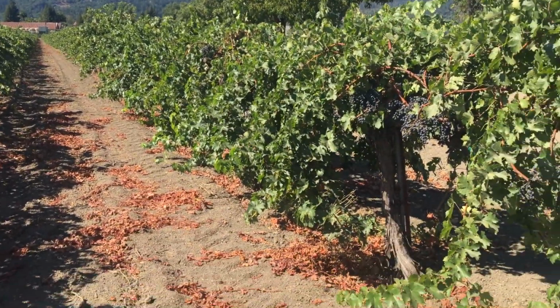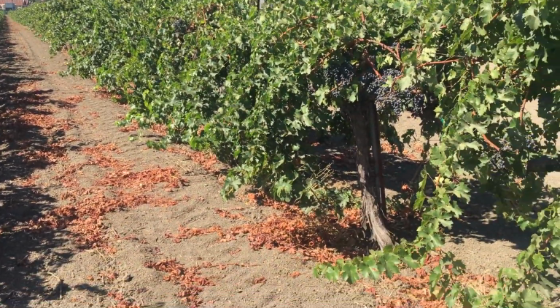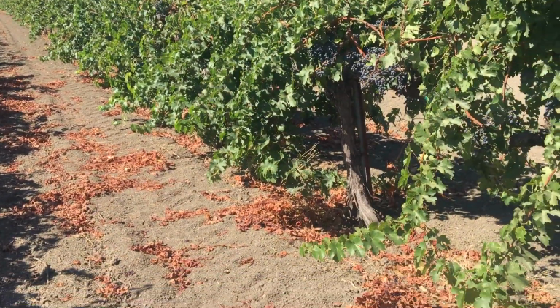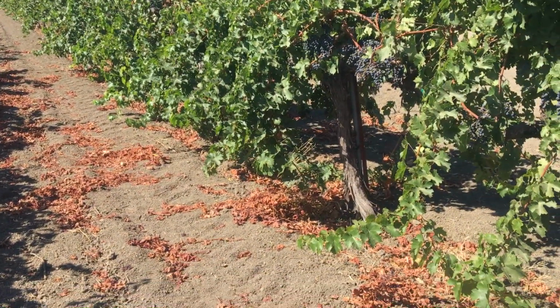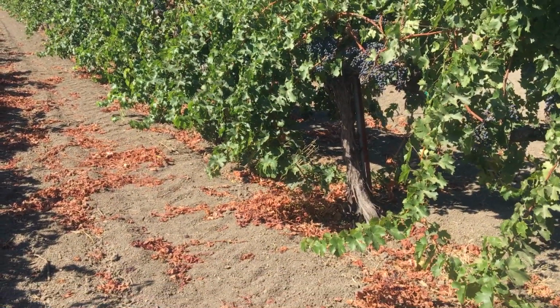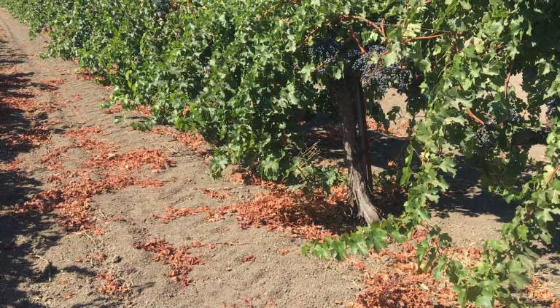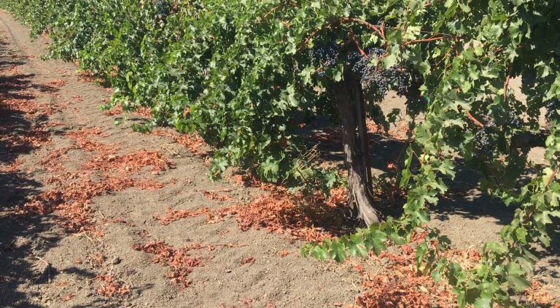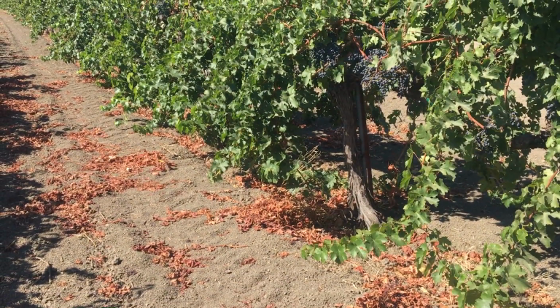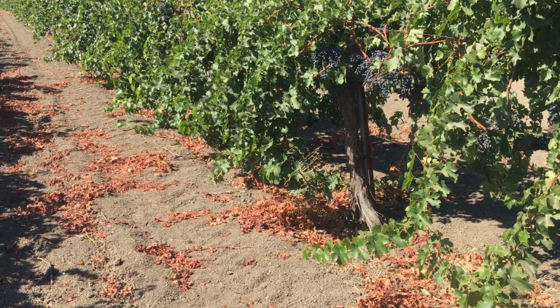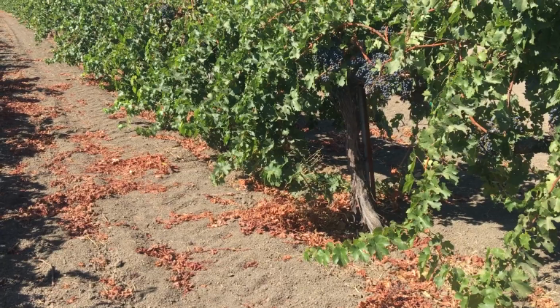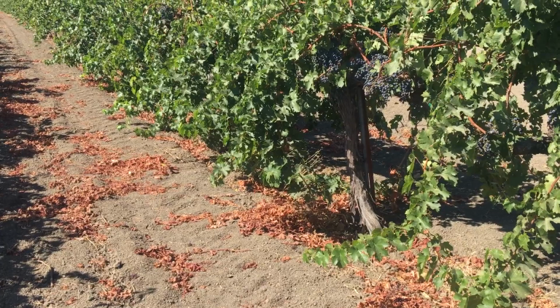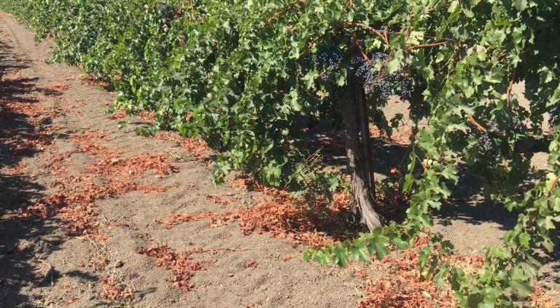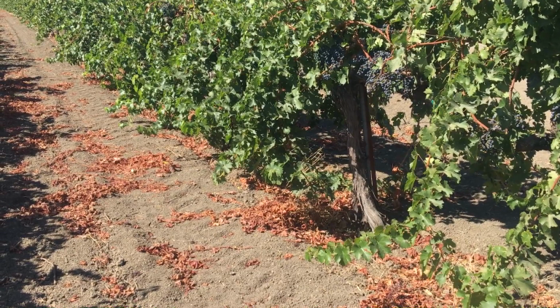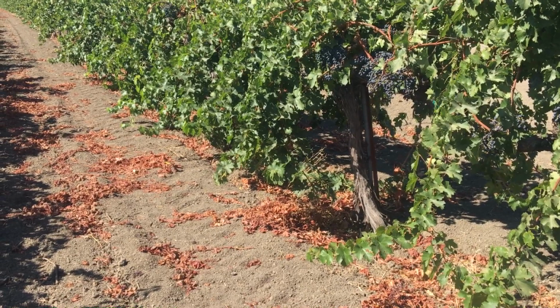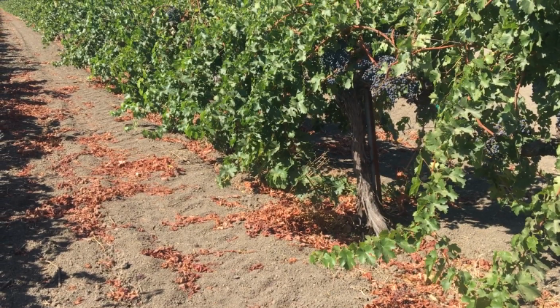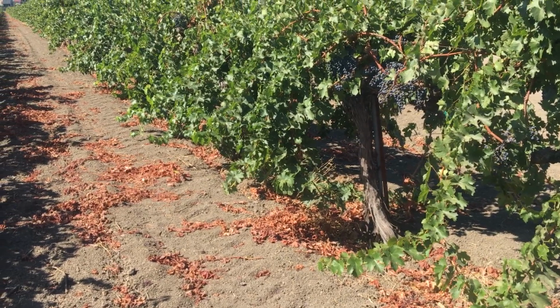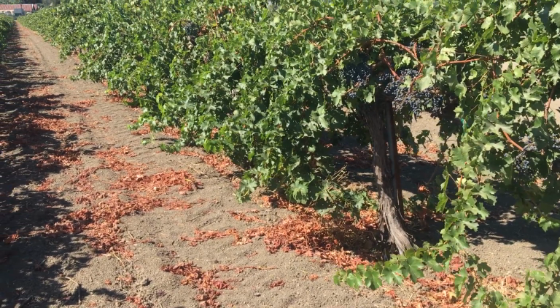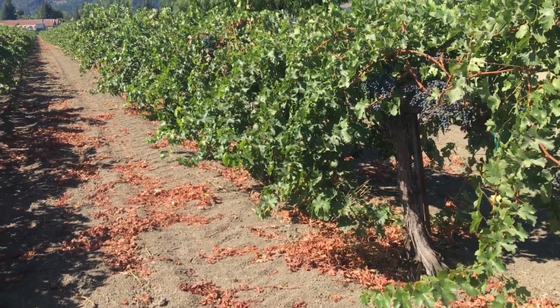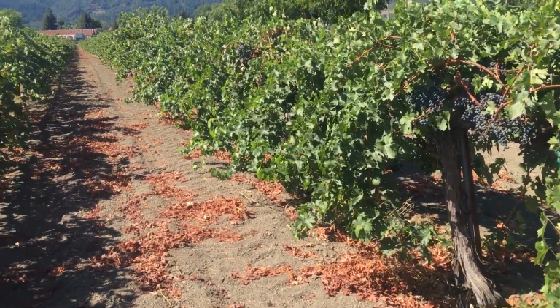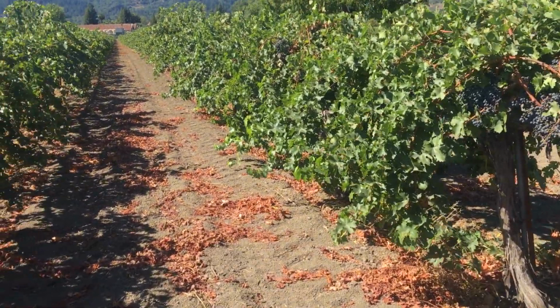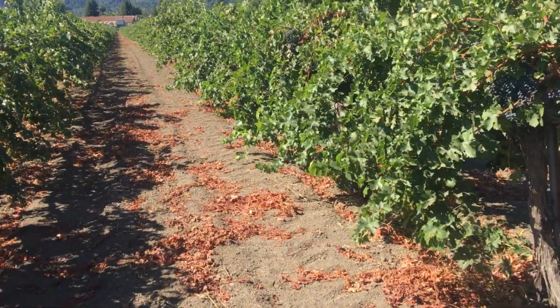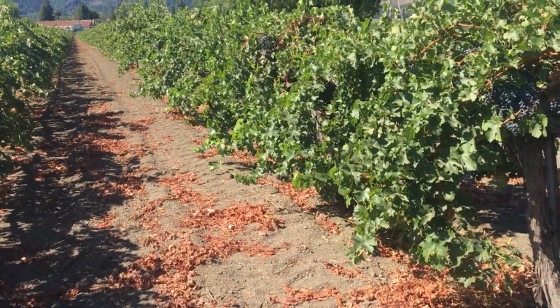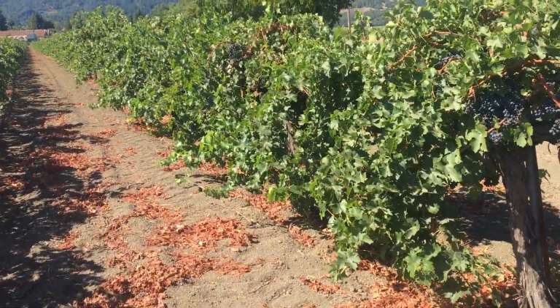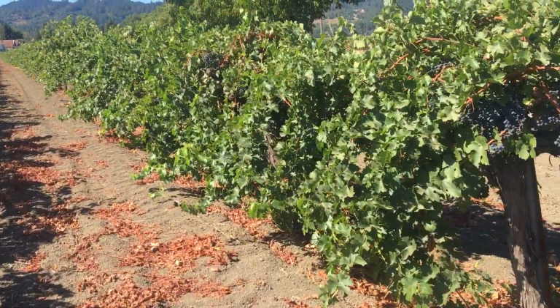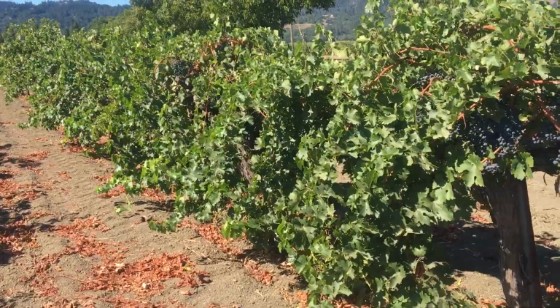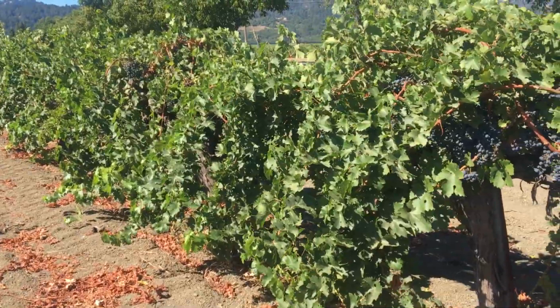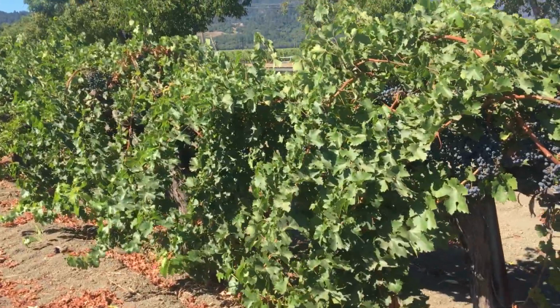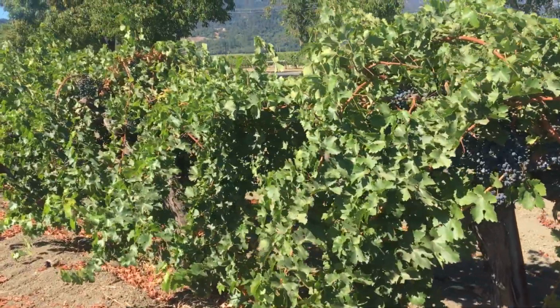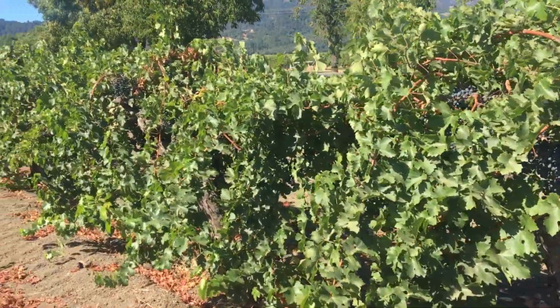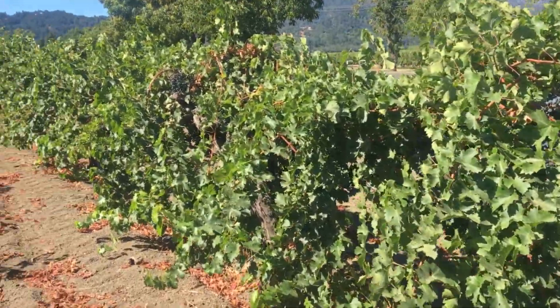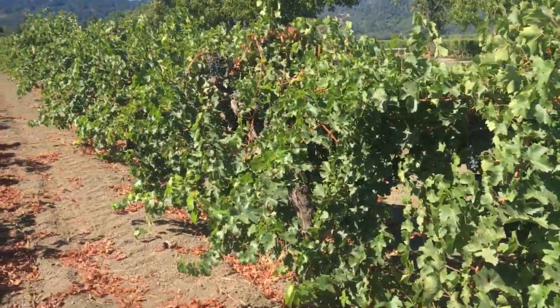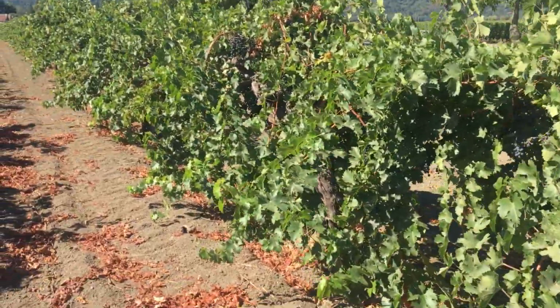This vineyard was planted in 1978, and it was planted using the traditional system at the time, which is sort of an old California sprawl.